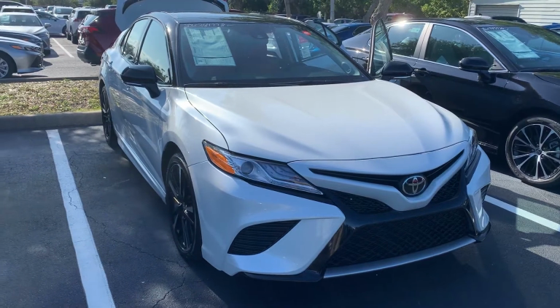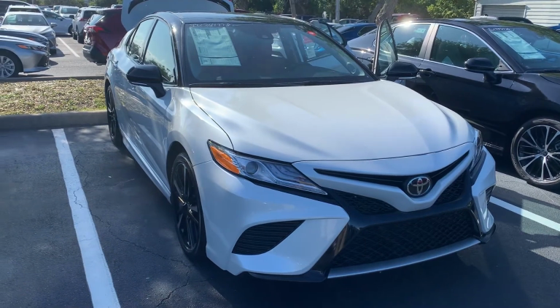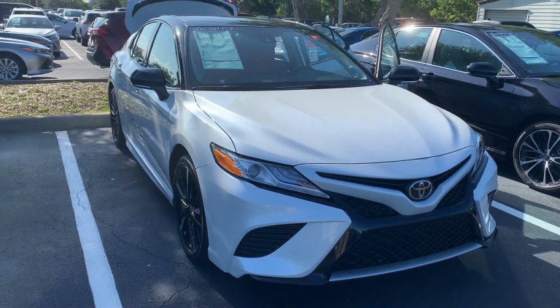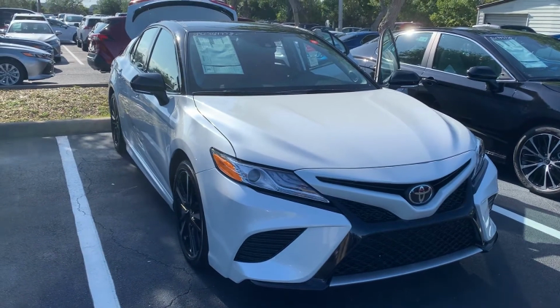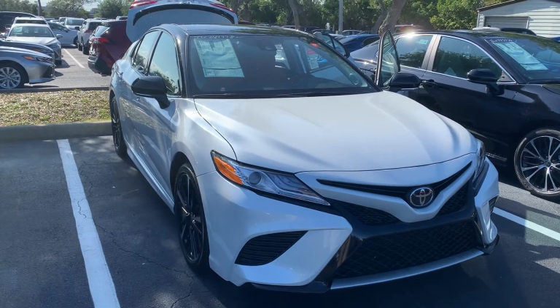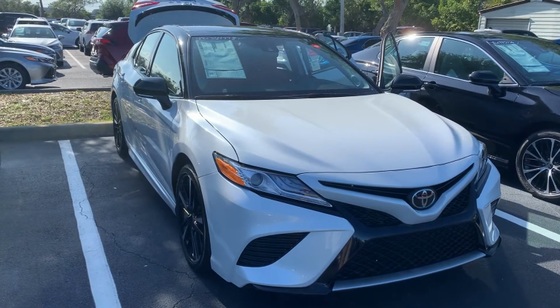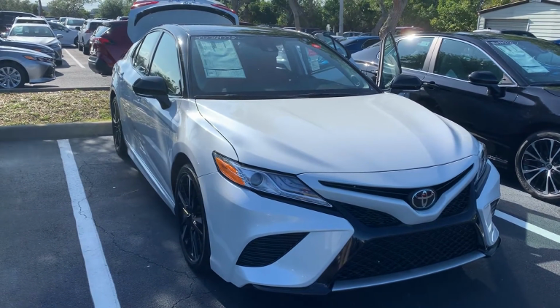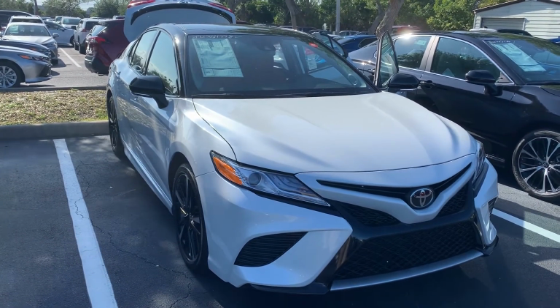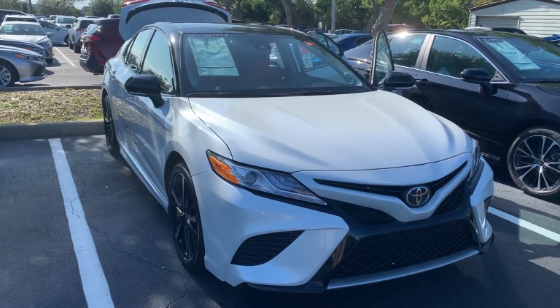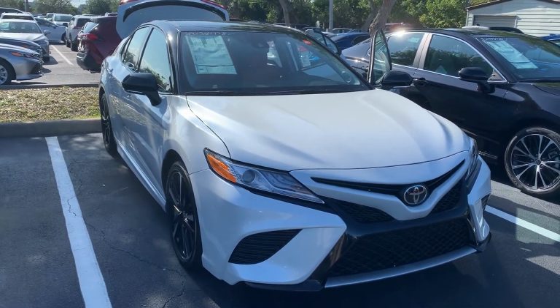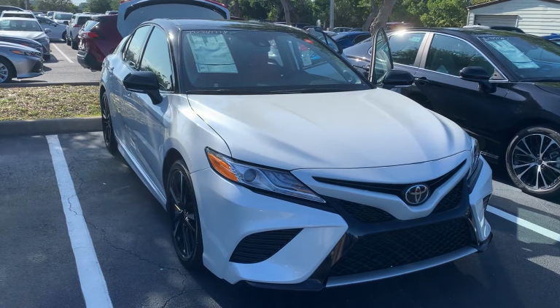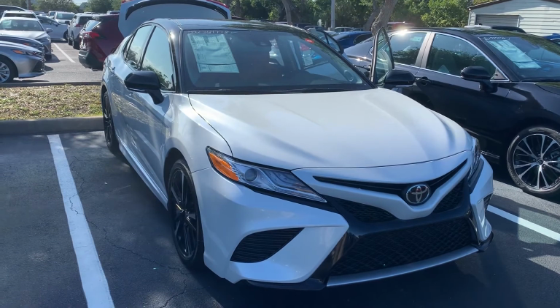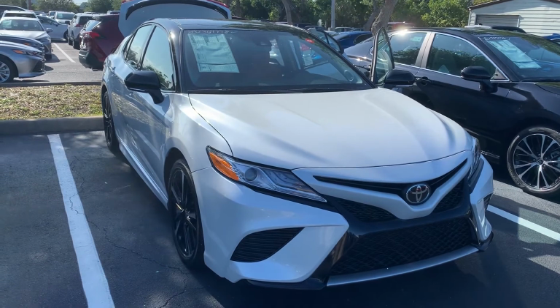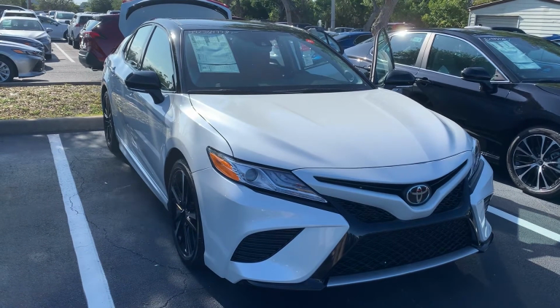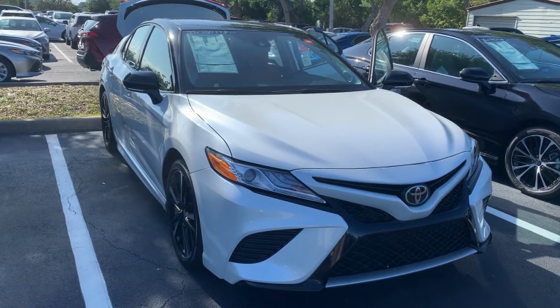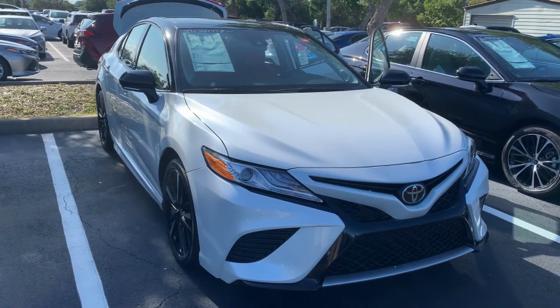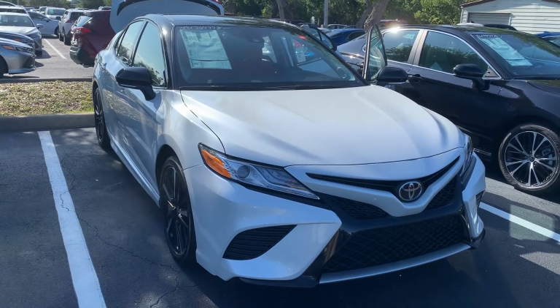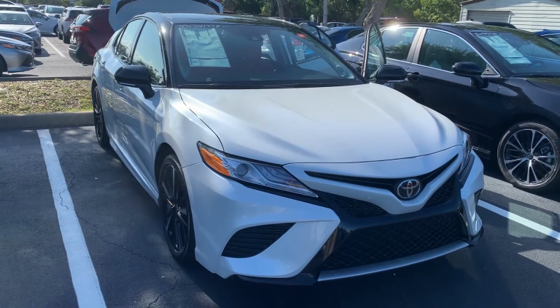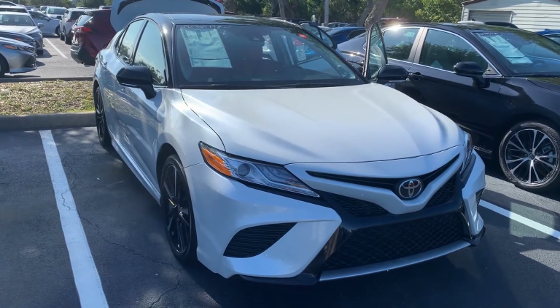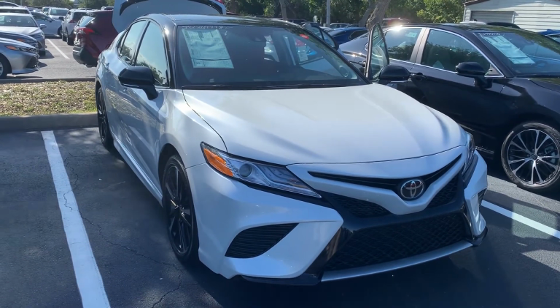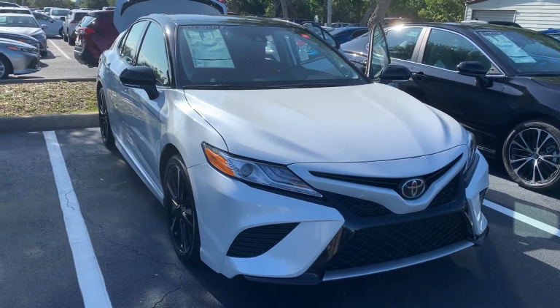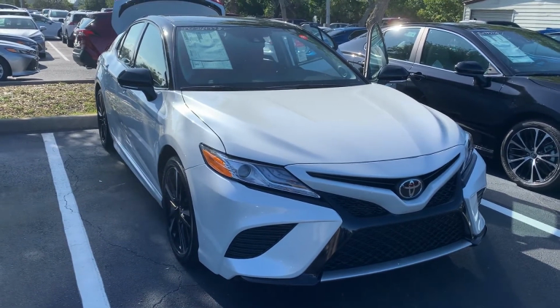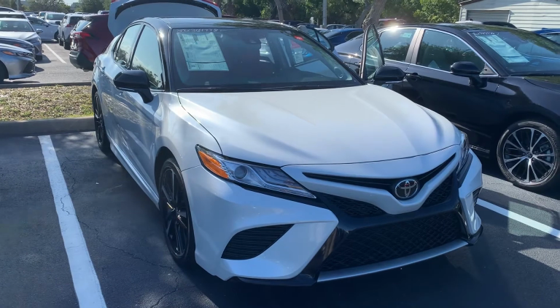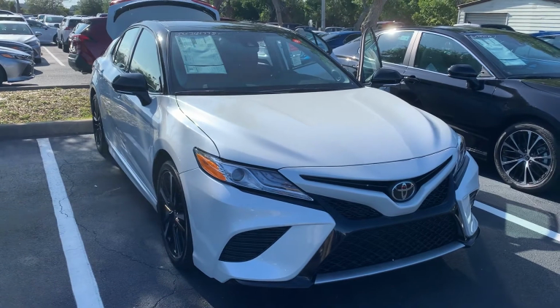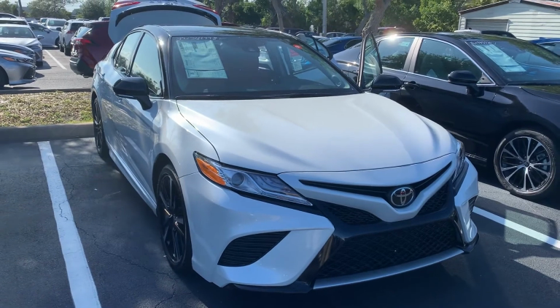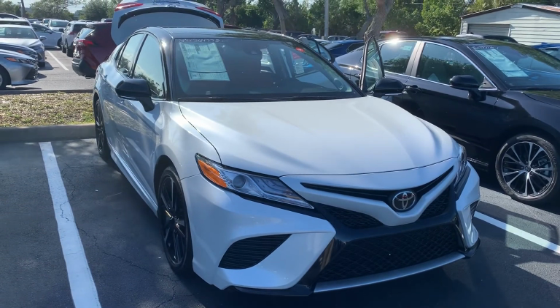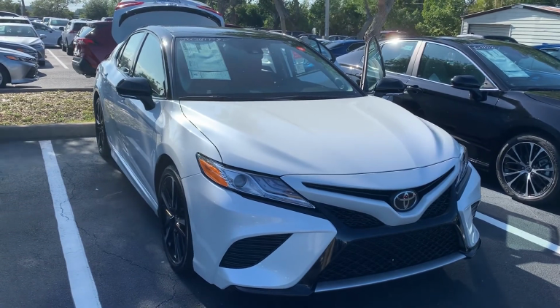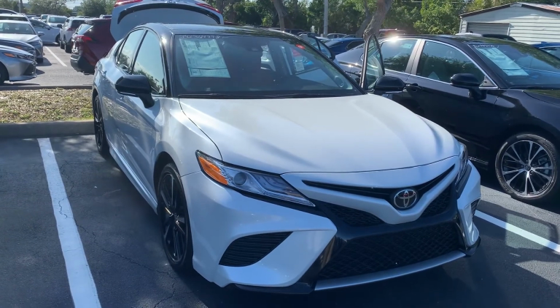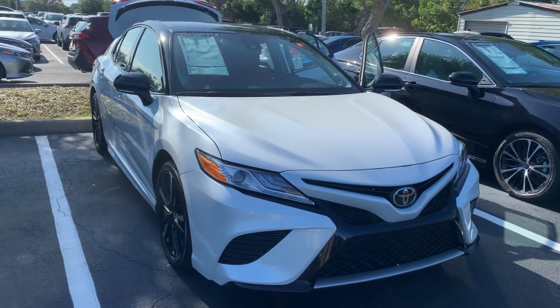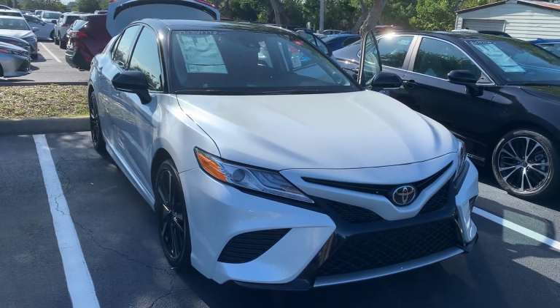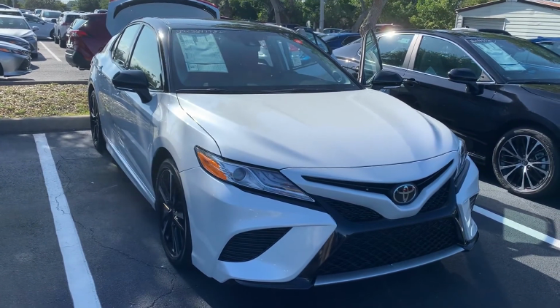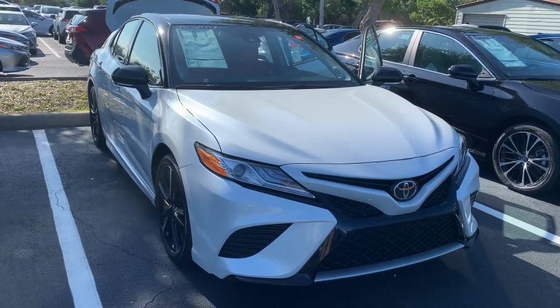Good afternoon Amber, this is Jeff here at Toyota Melbourne. The 2020 Camry XSE features Toyota Safety Sense 2.0 with six active safety and driver assistance systems, including our blind spot monitor, electric parking brake with brake hold, and rear cross traffic alert.